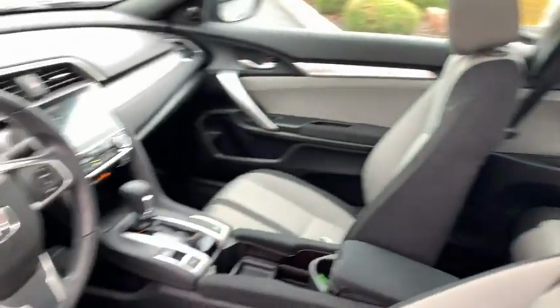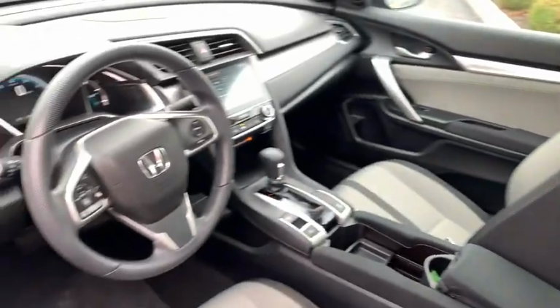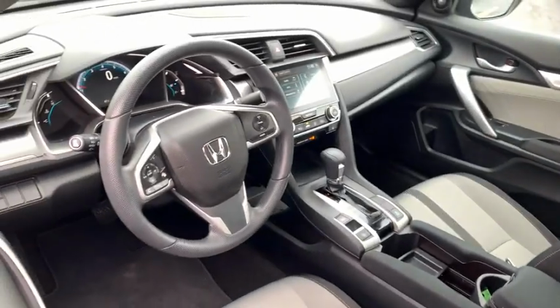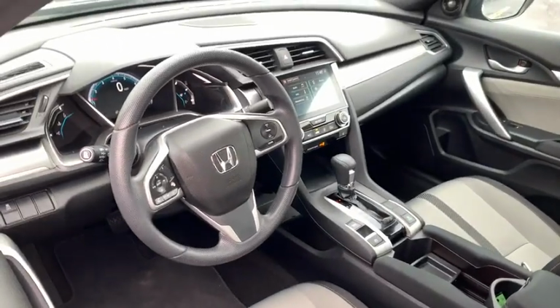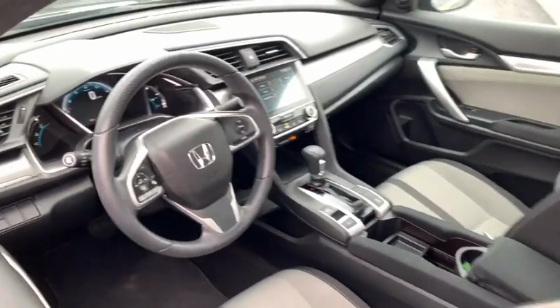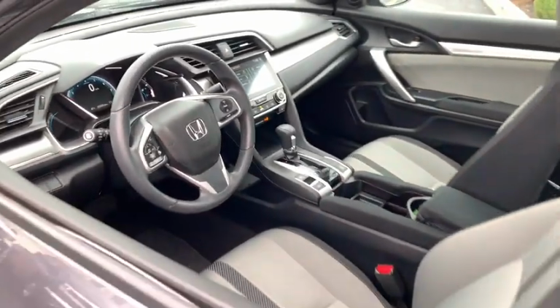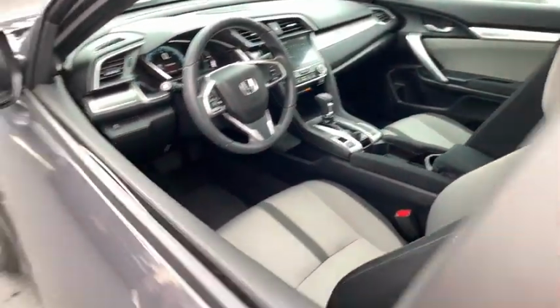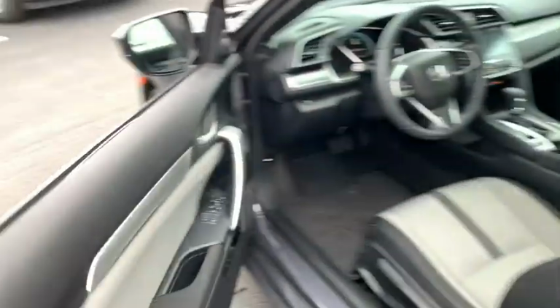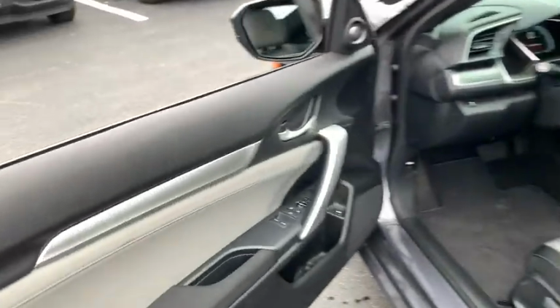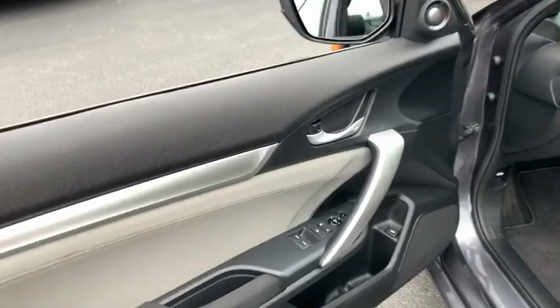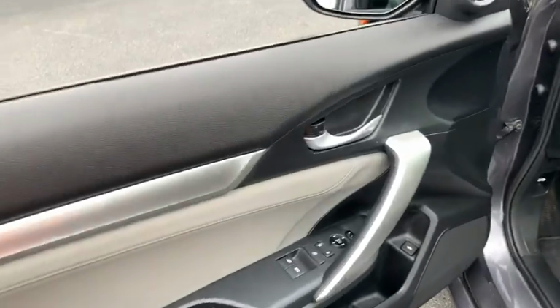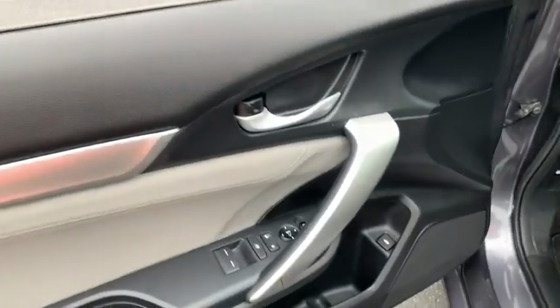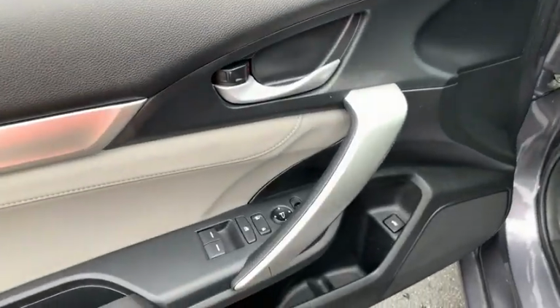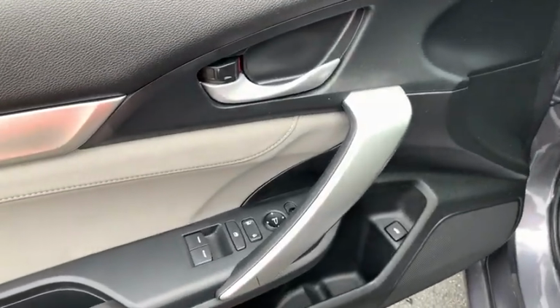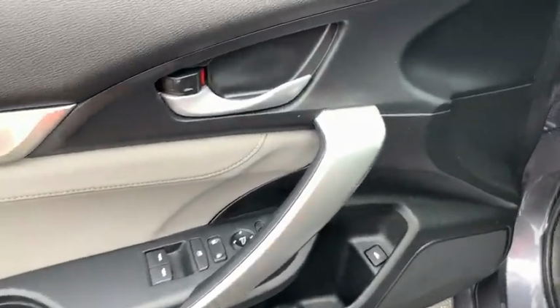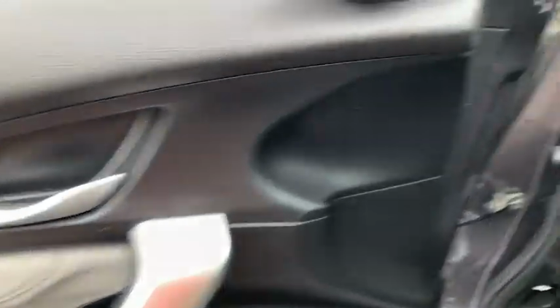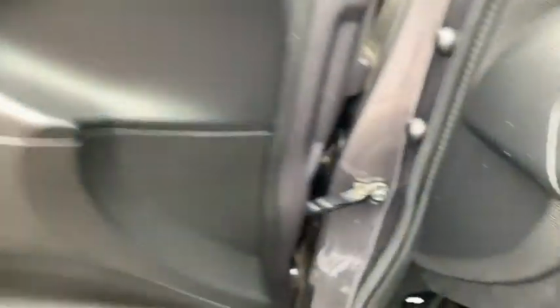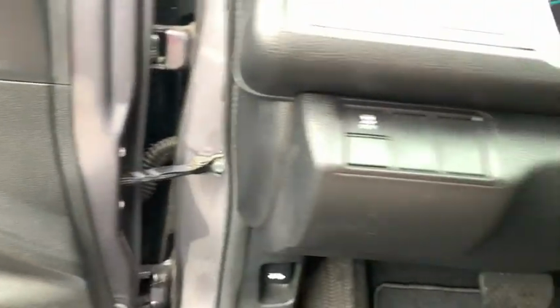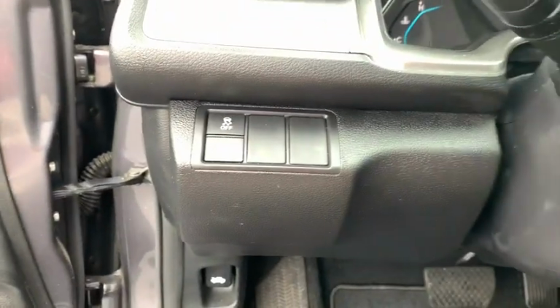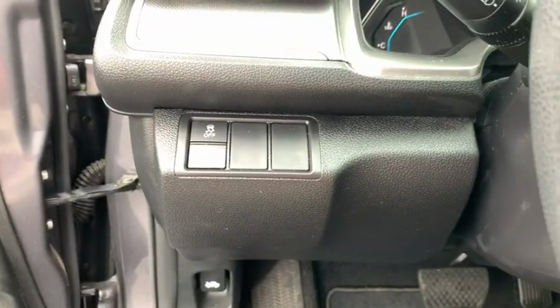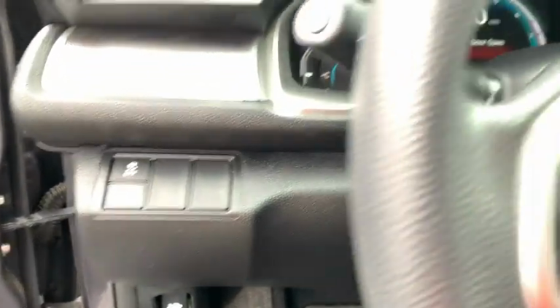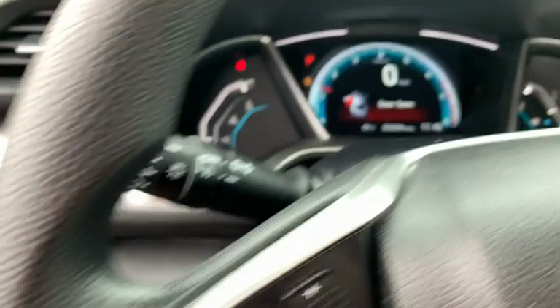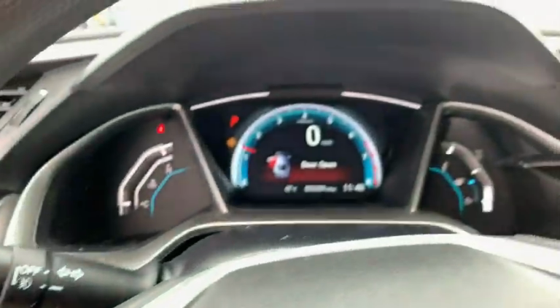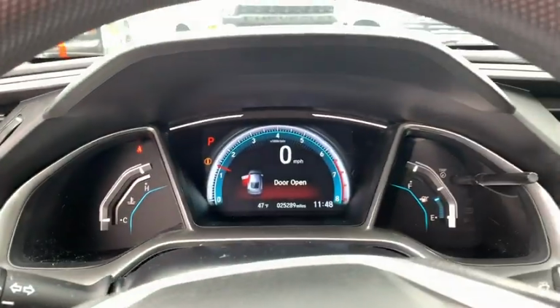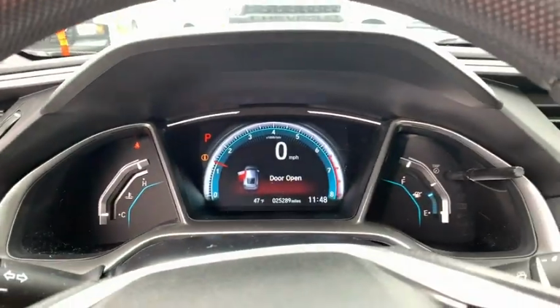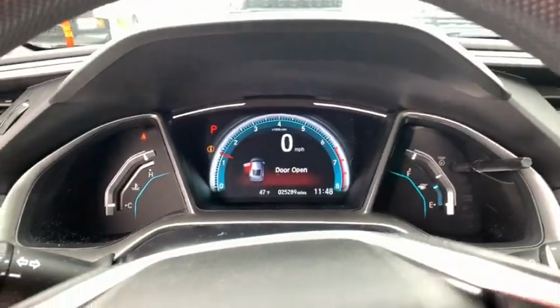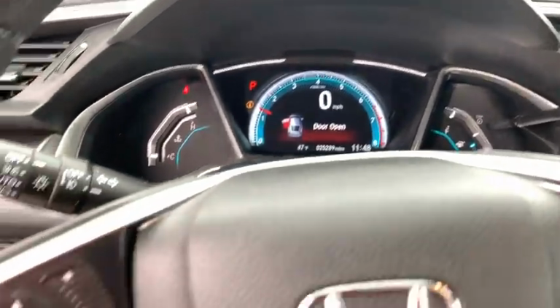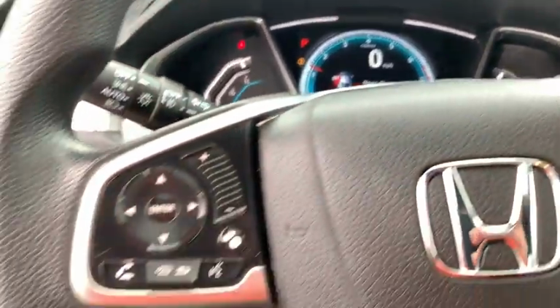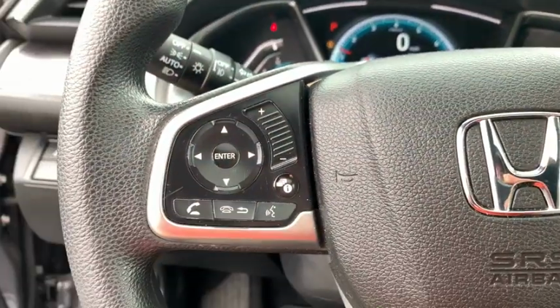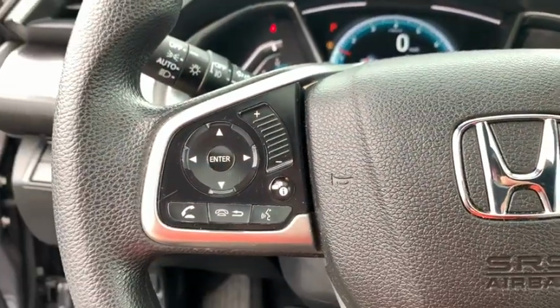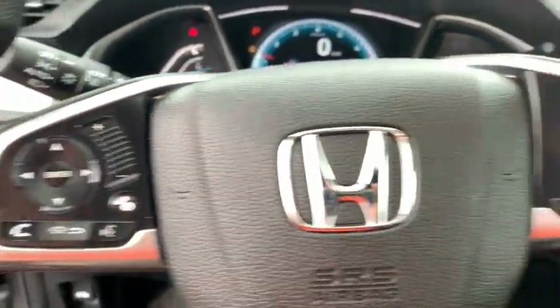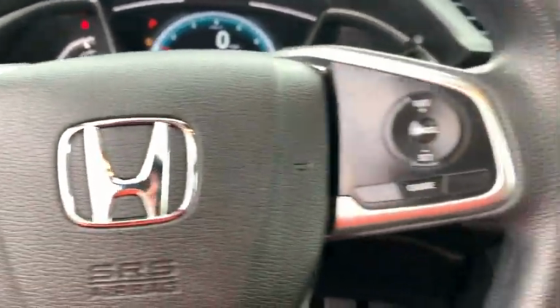Fog lights, power windows, trip computer, heated front seat, power locks, rear window defroster, electronic stability control, remote keyless entry, power moonroof, brake assist, panic alarm, tachometer.